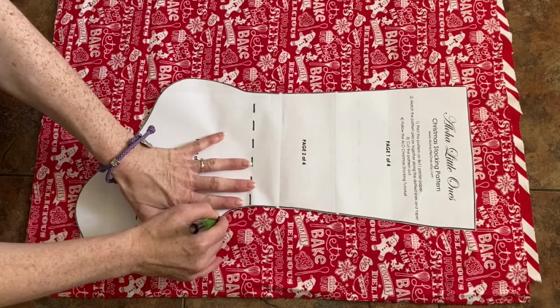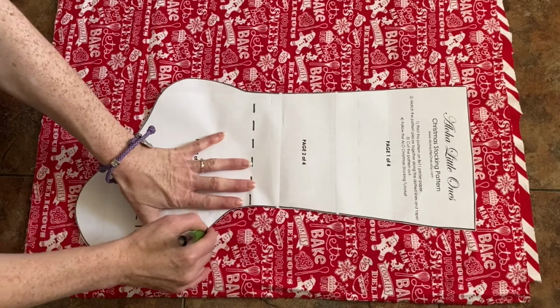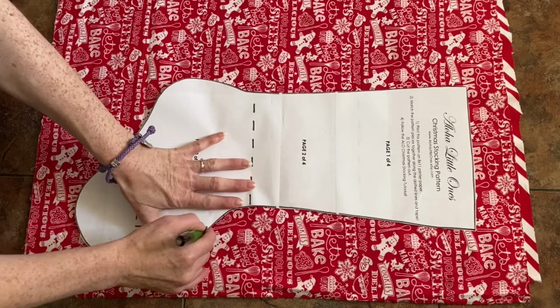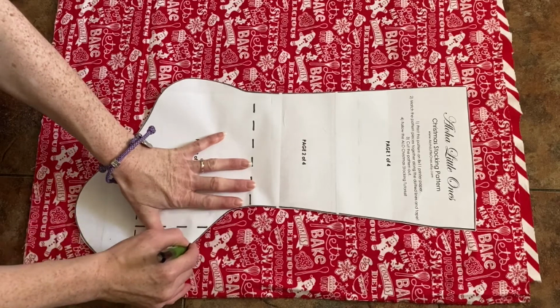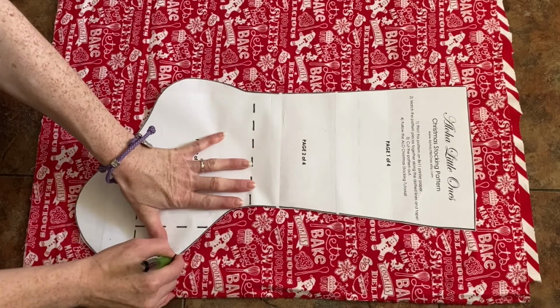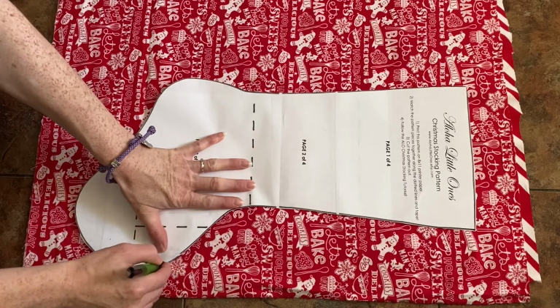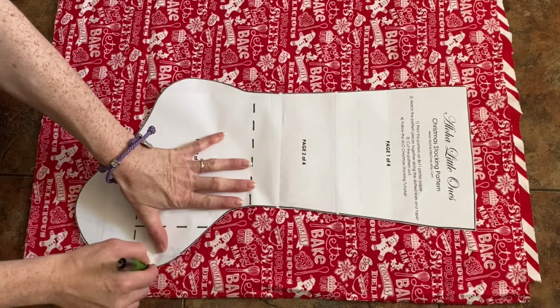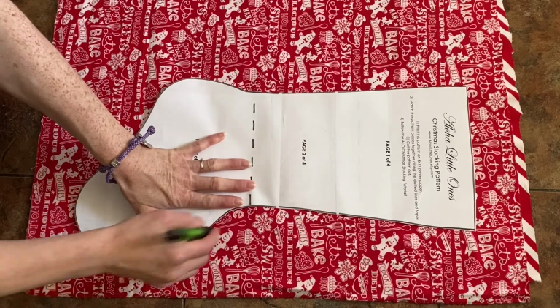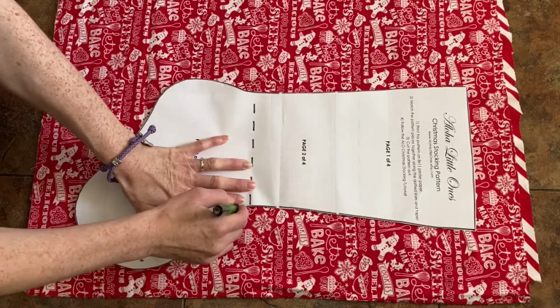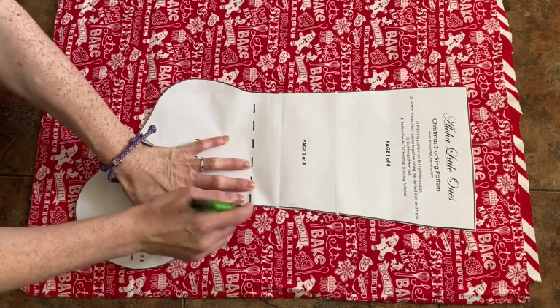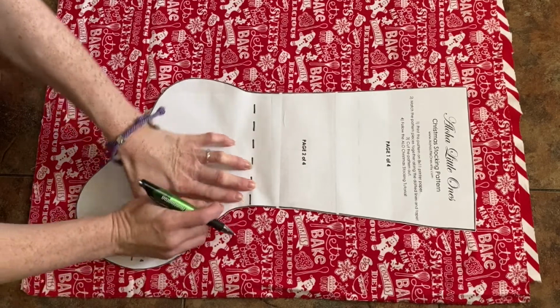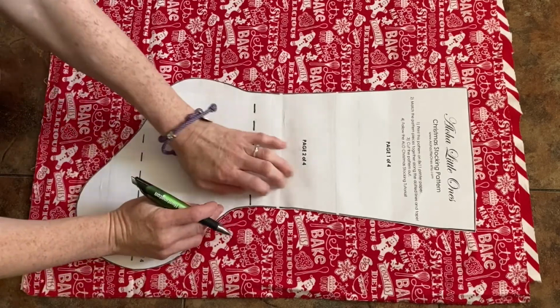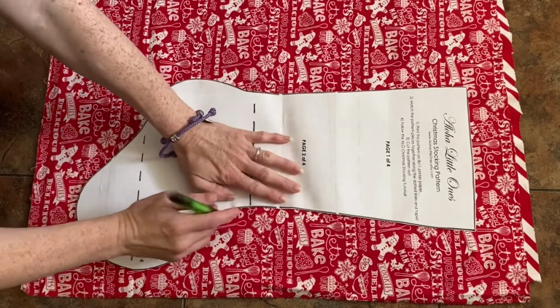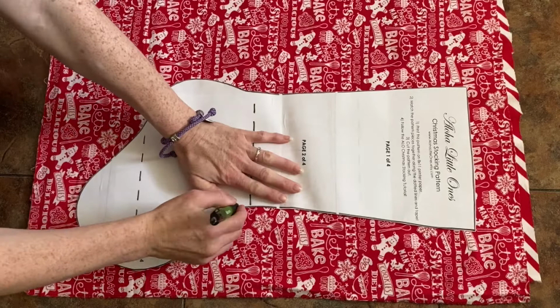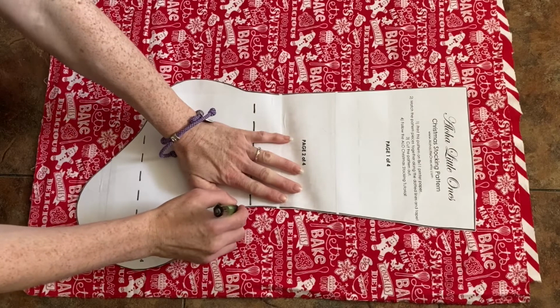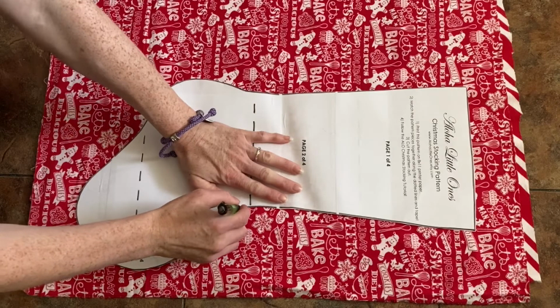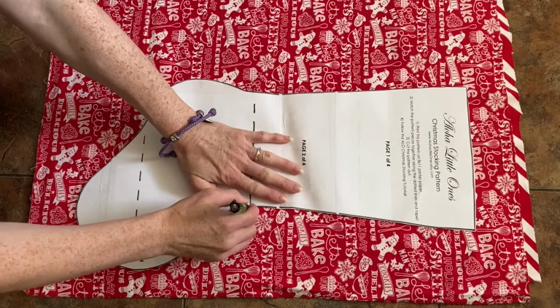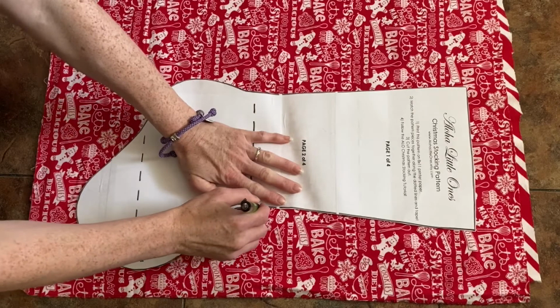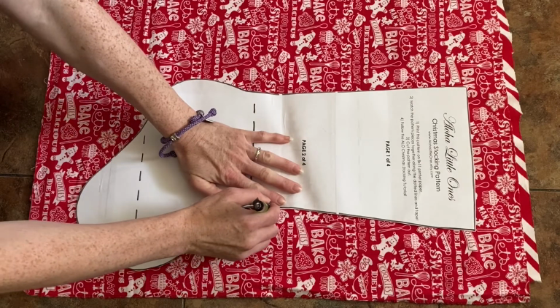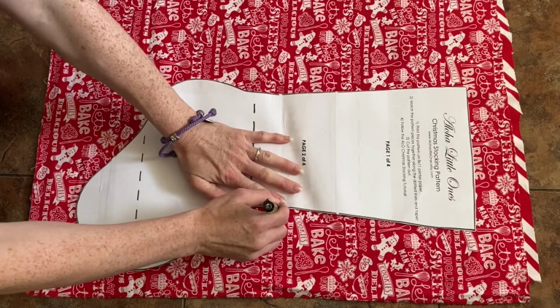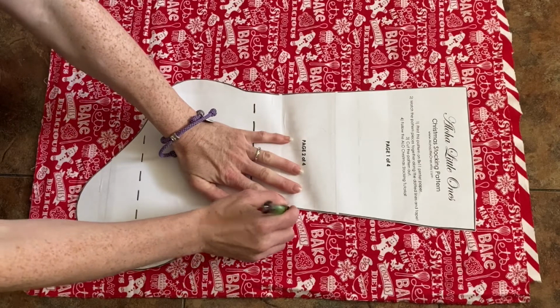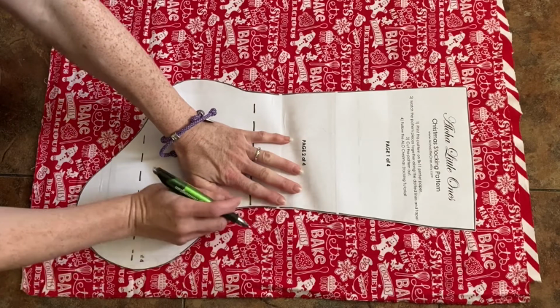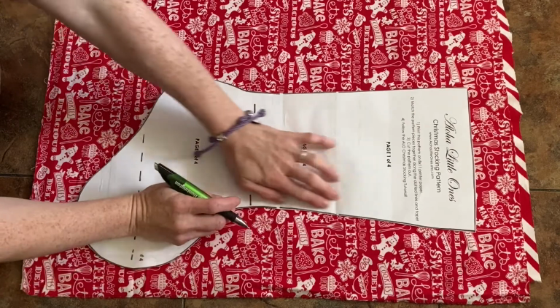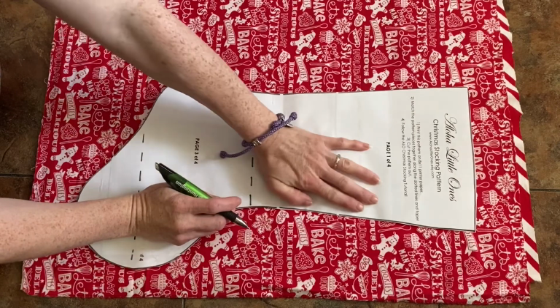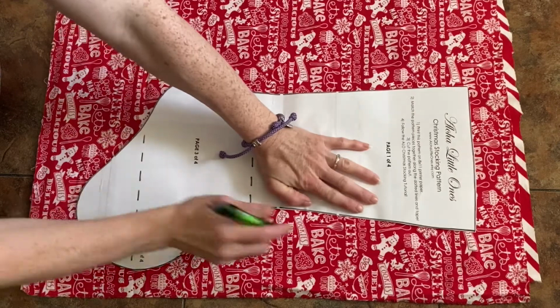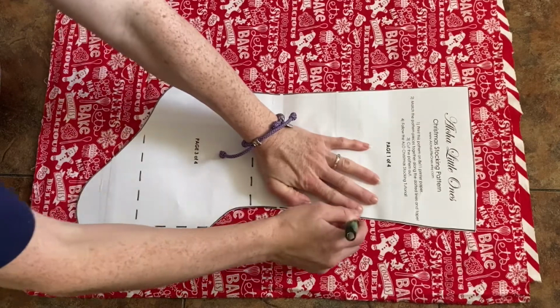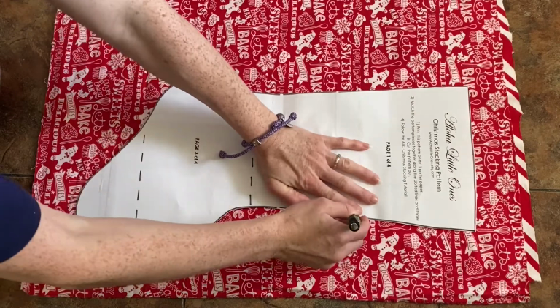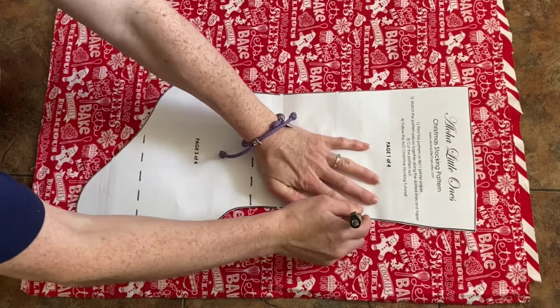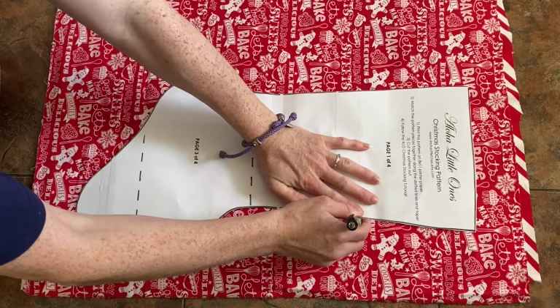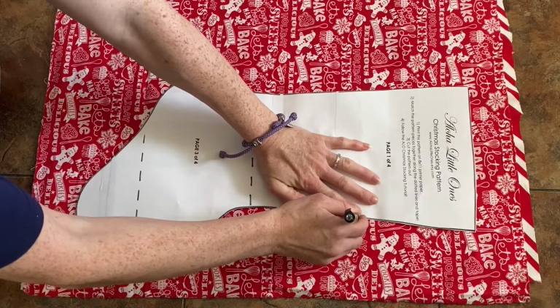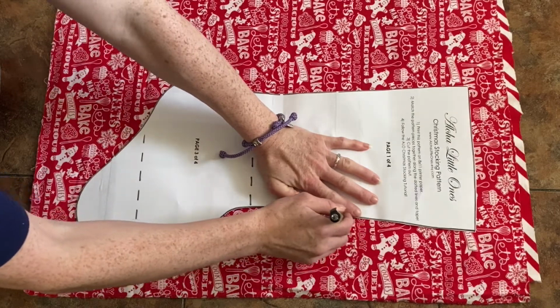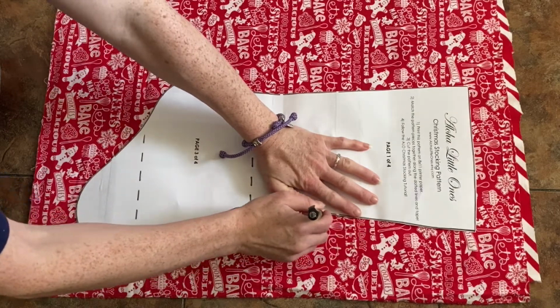When you make this stocking, the first thing I had to do was print off the pattern, cut it out, and tape it together, which was a really simple process.